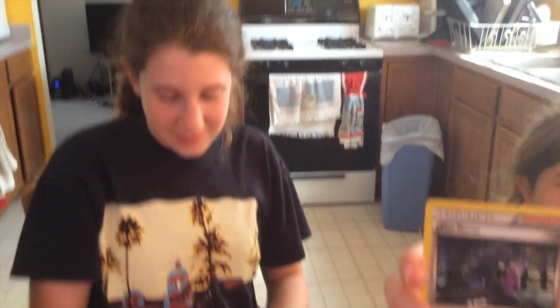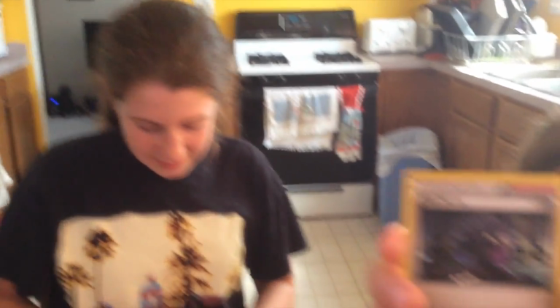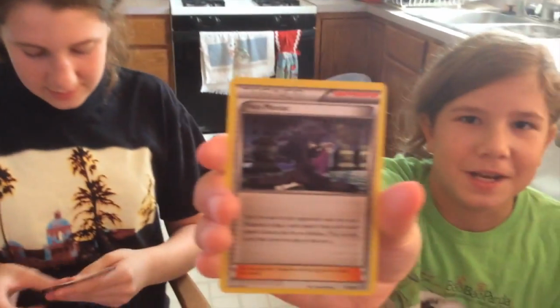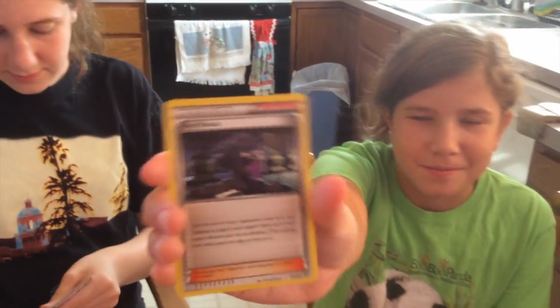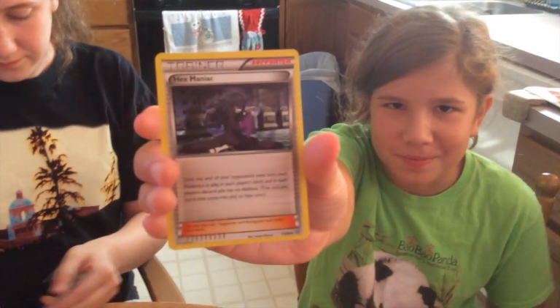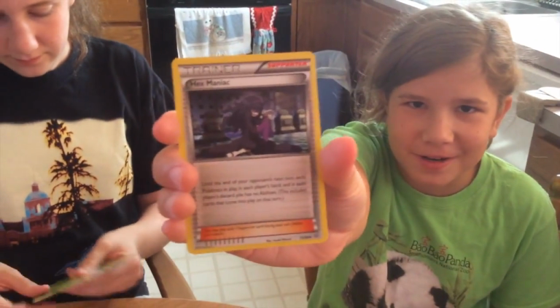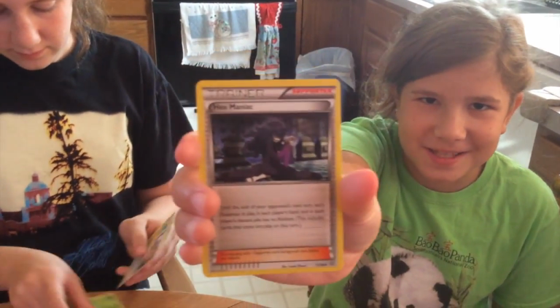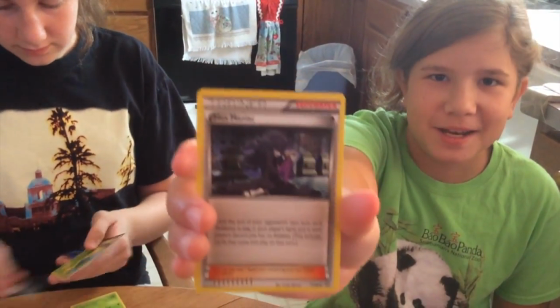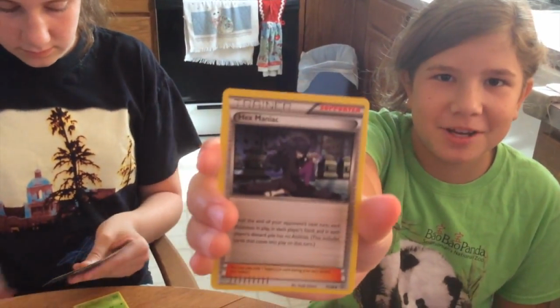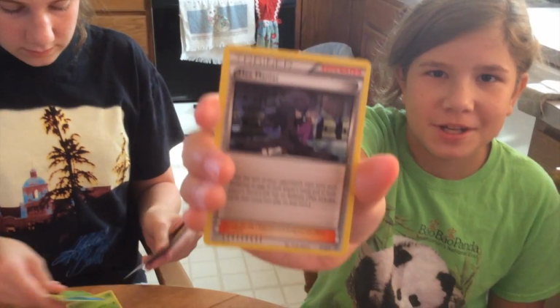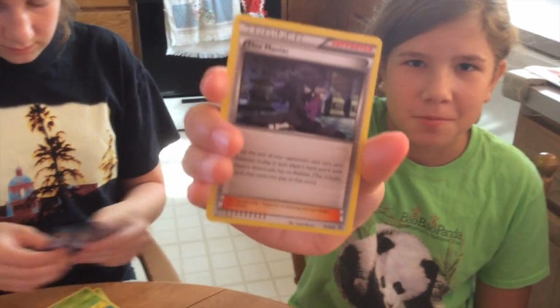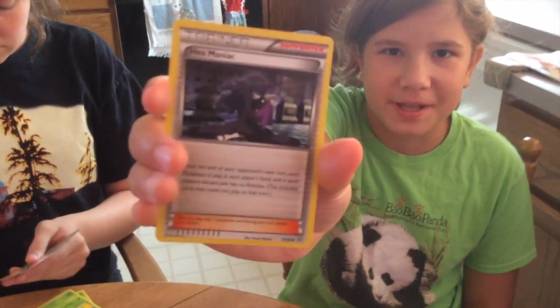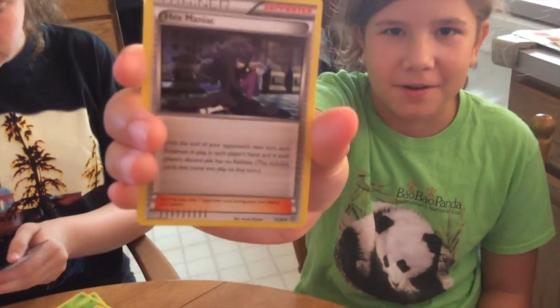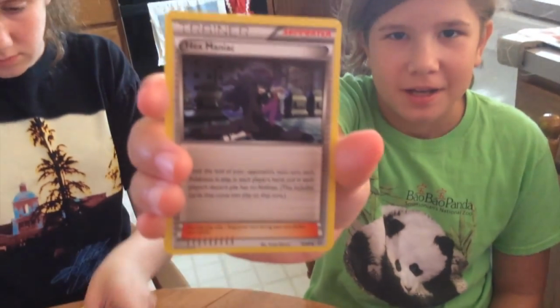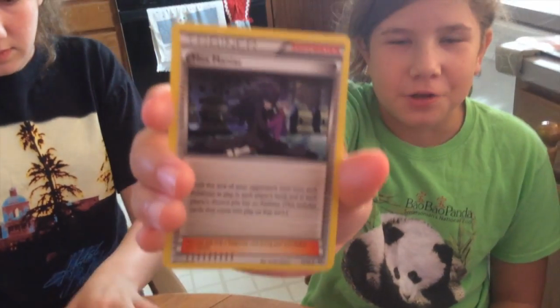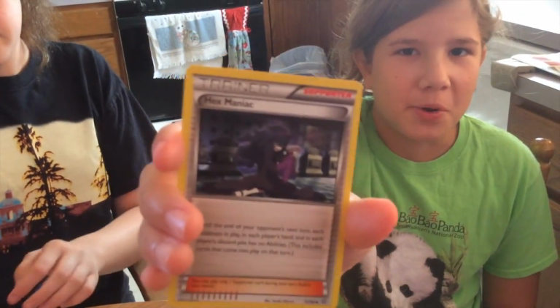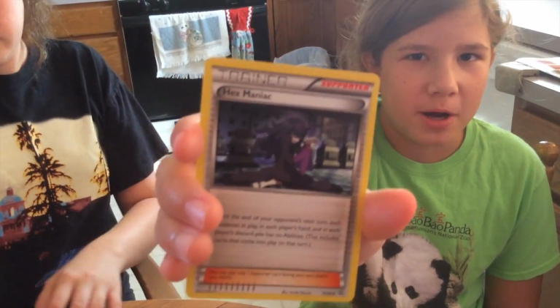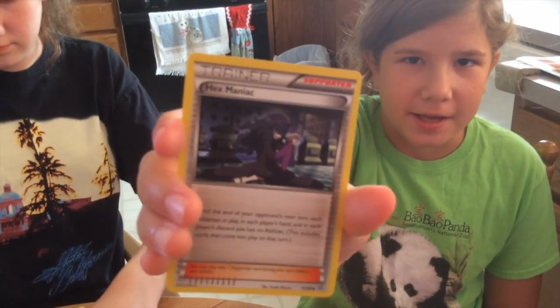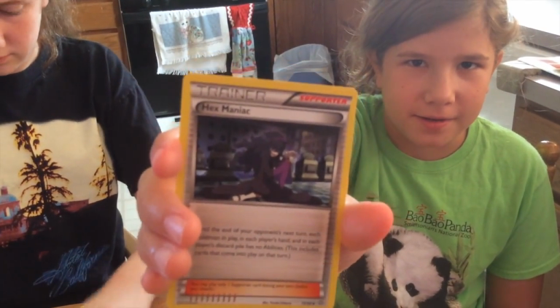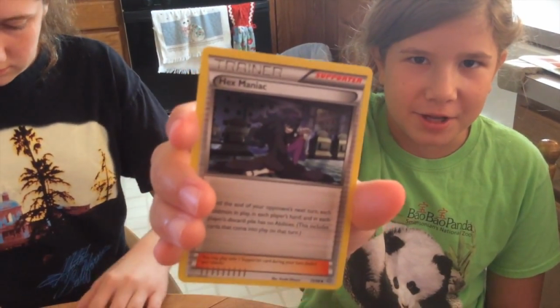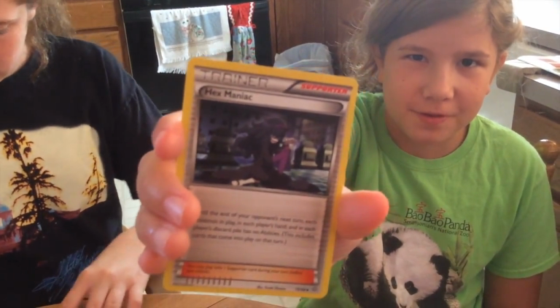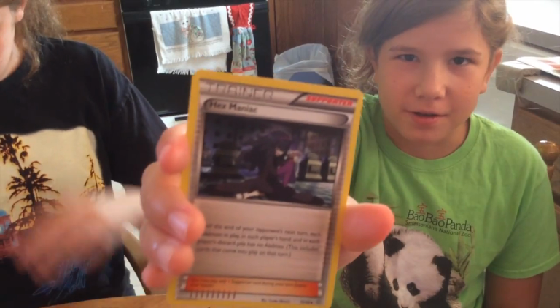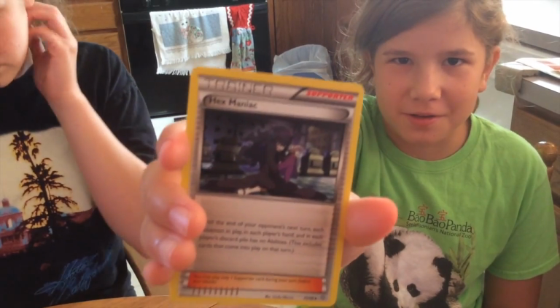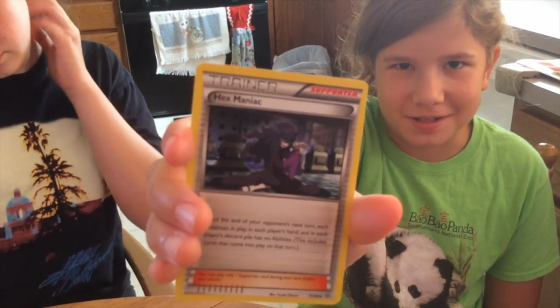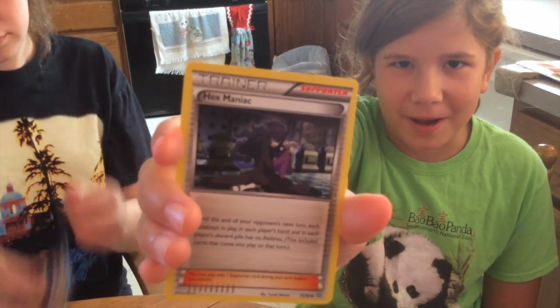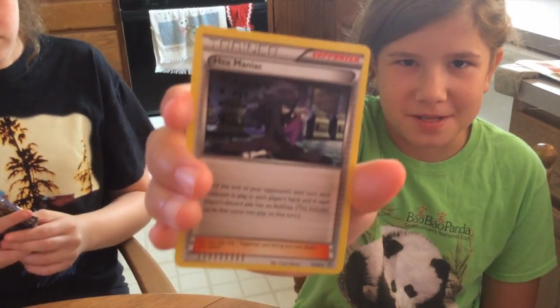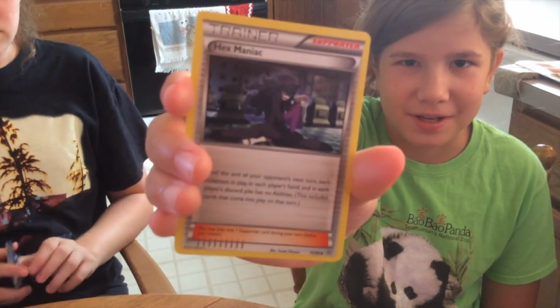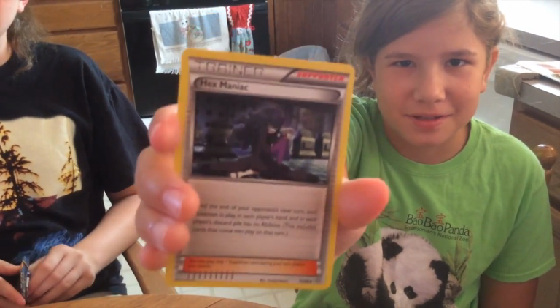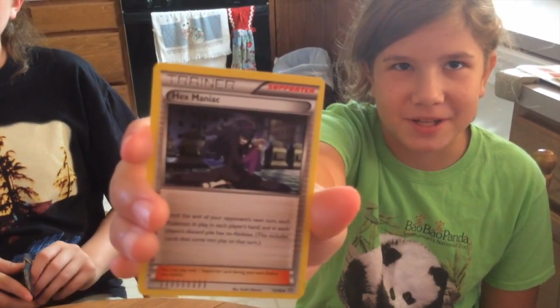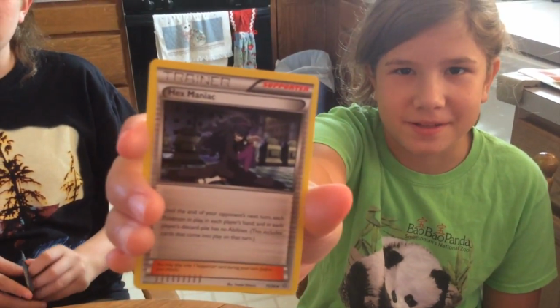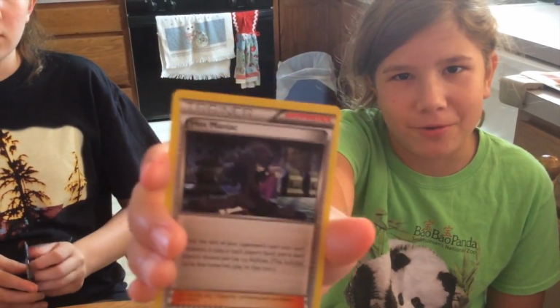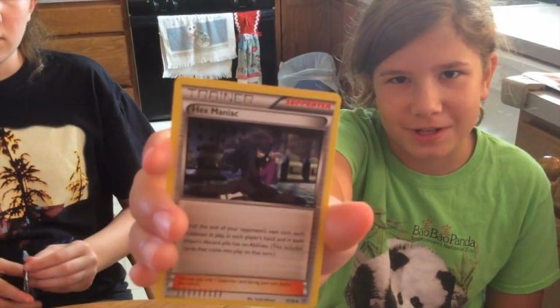Another new trainer — well, it's a supporter card — is Hex Maniac. Pretty much when you play it down, no Pokemon in play at all, including the discard pile, has abilities. So it cancels out all abilities.